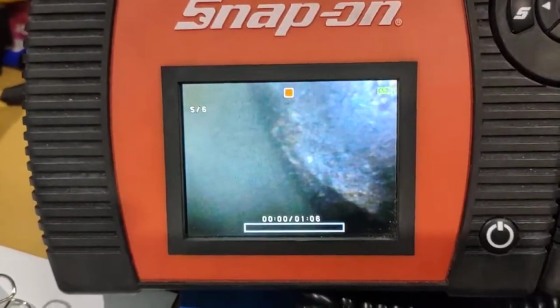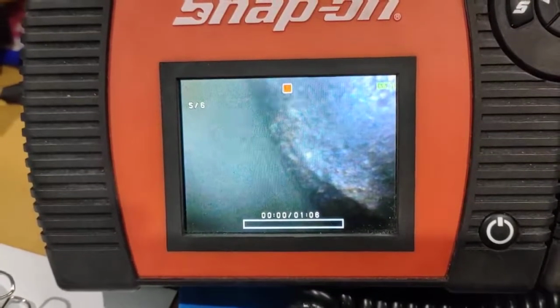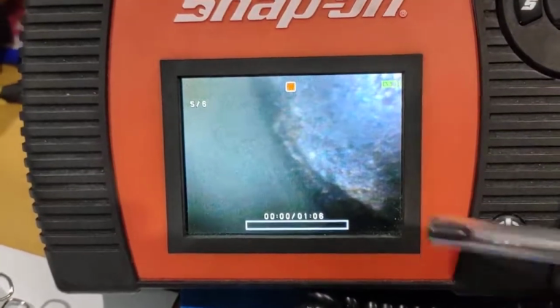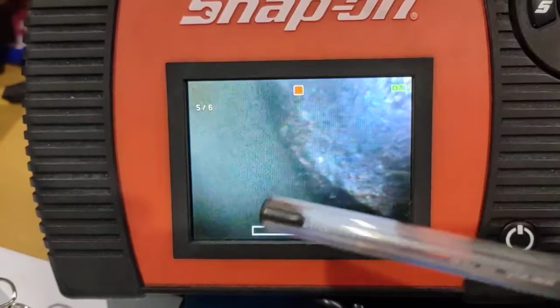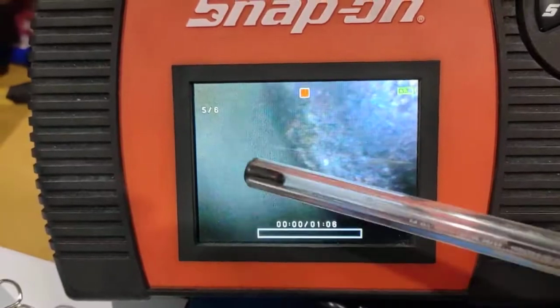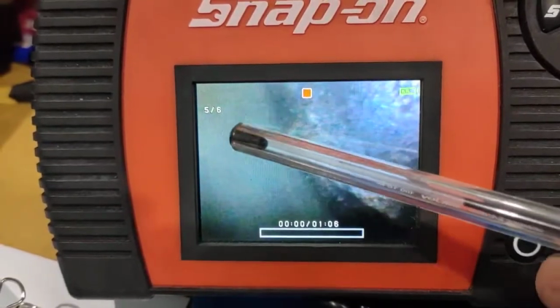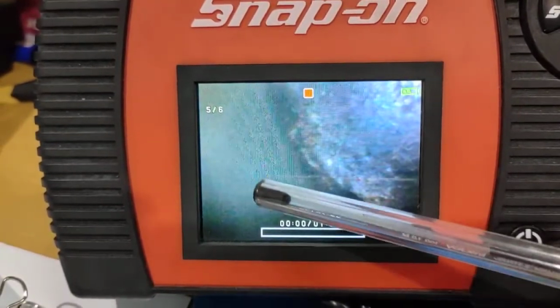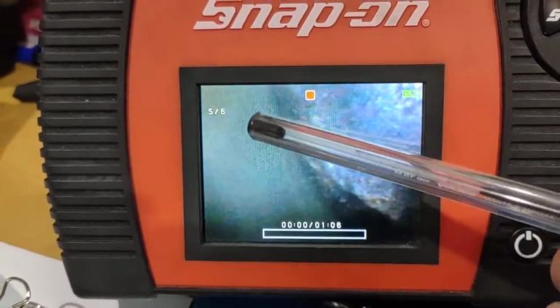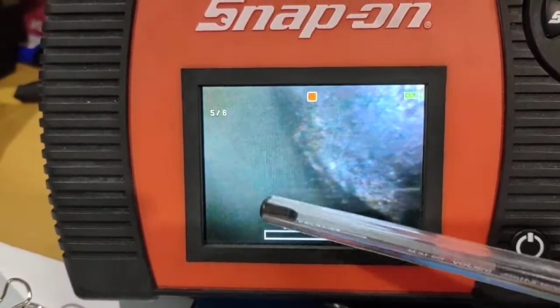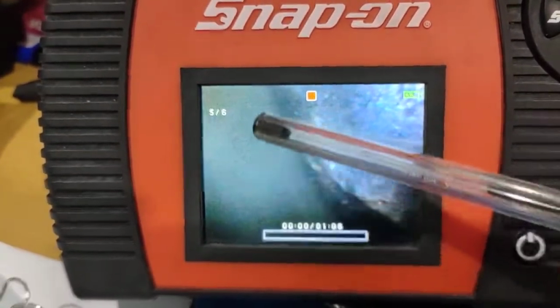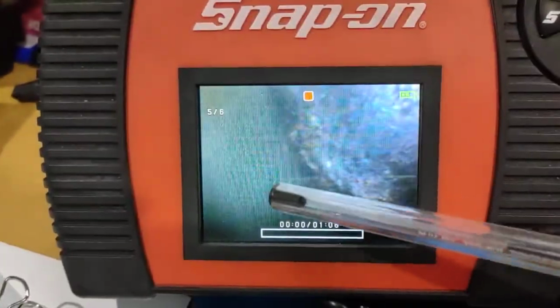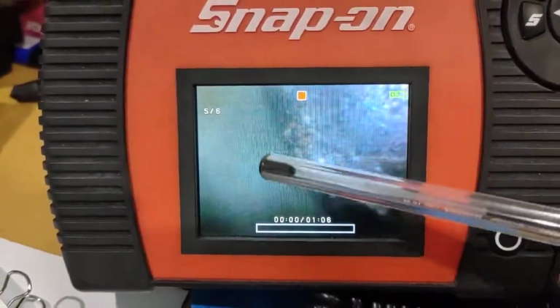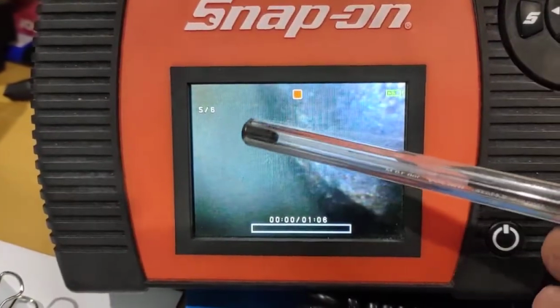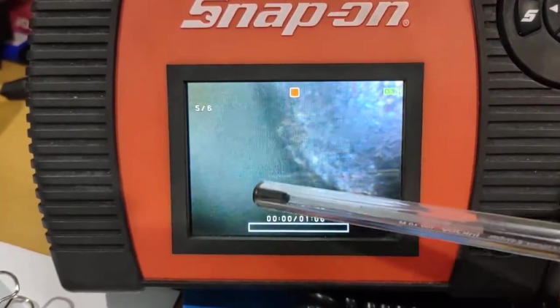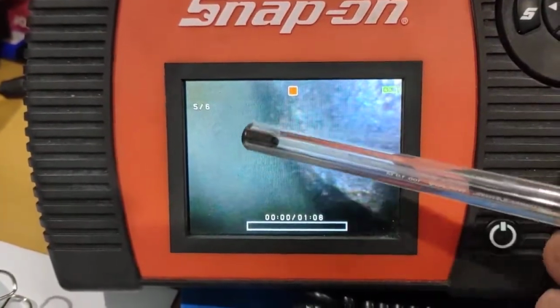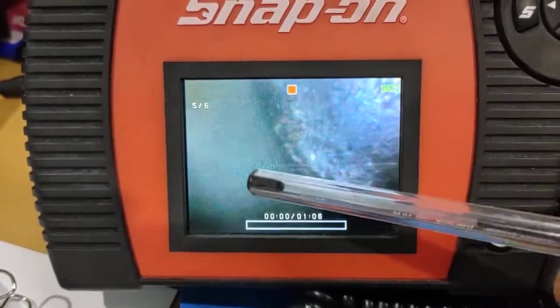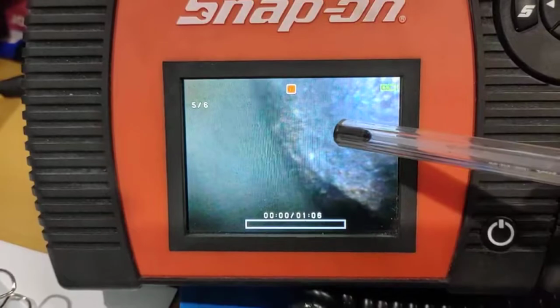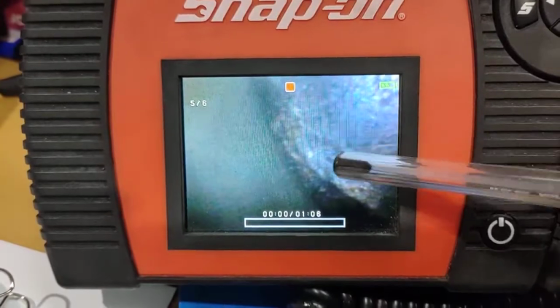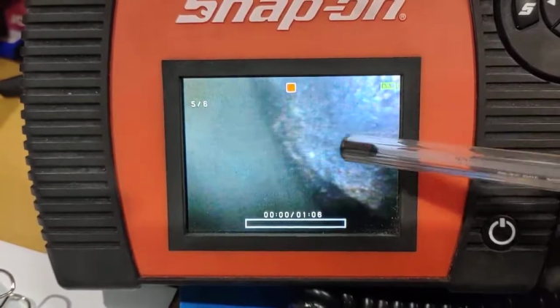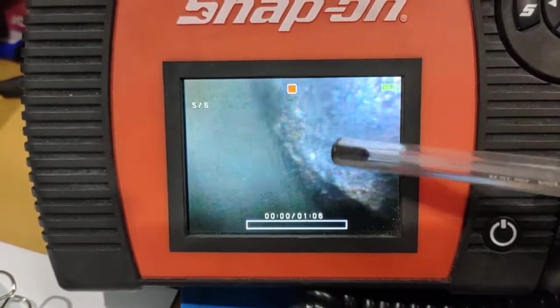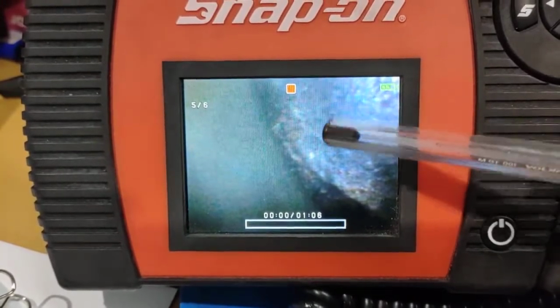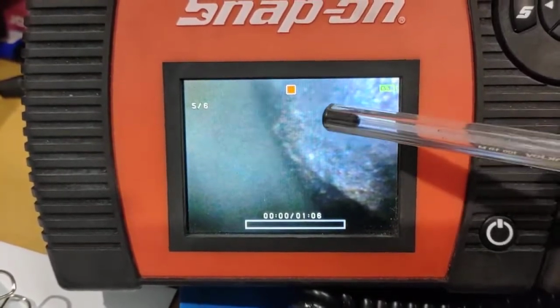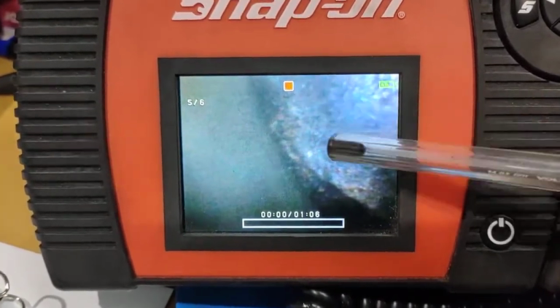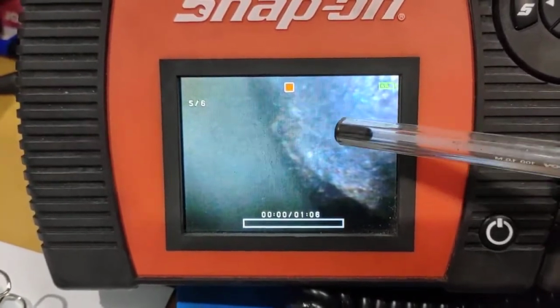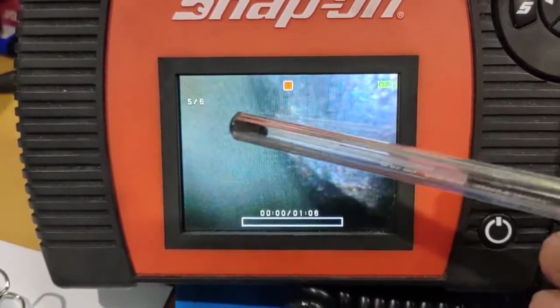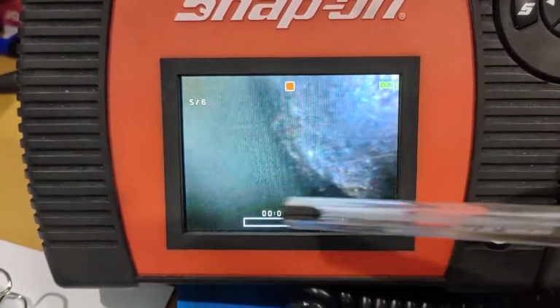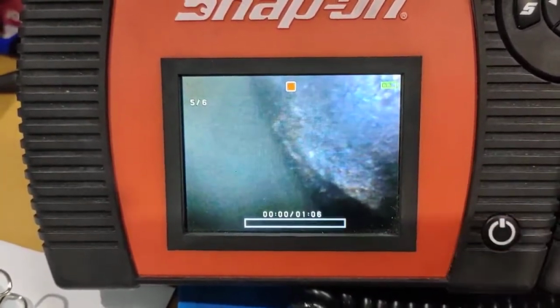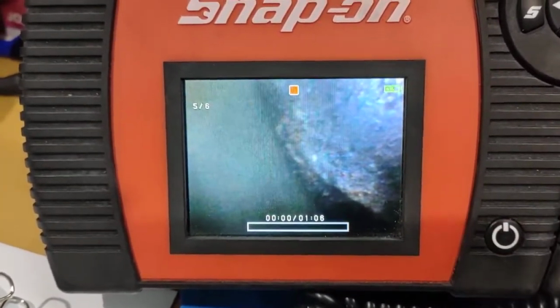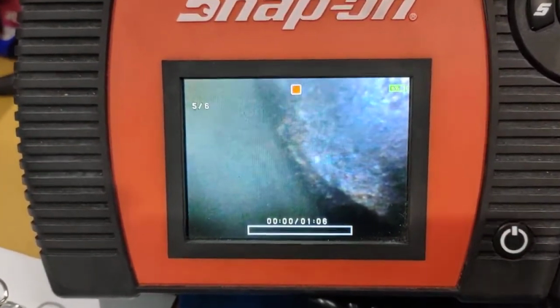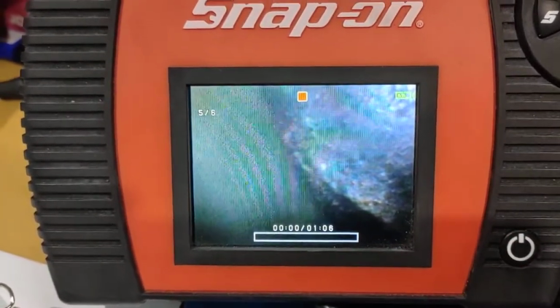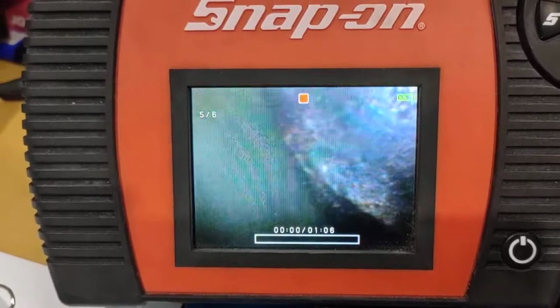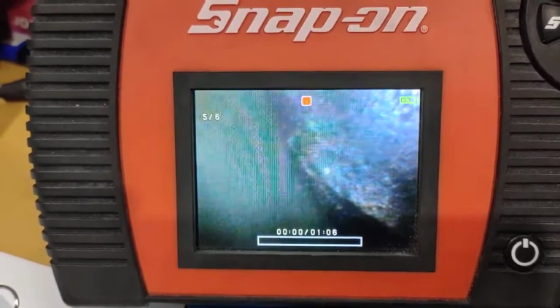So this part here - that part there is the actual ball, that's the side of your cylinder, and this part here is your piston. That's your piston, that's your ball. So now I'm going to play it so you can see.